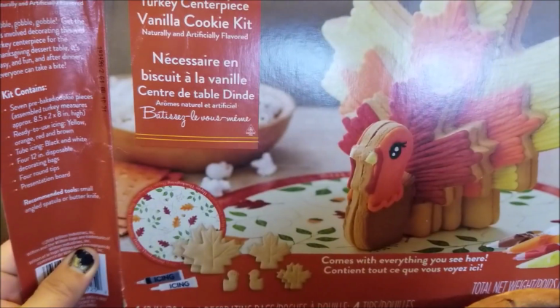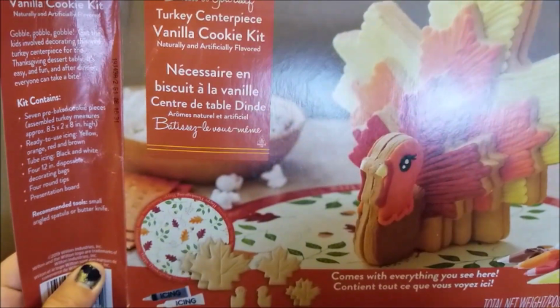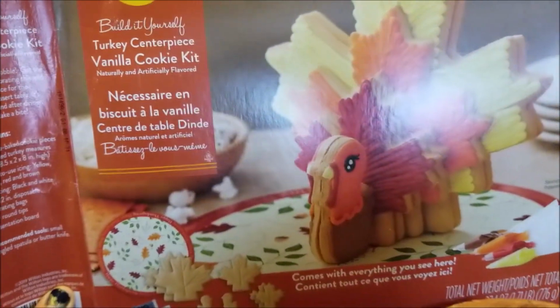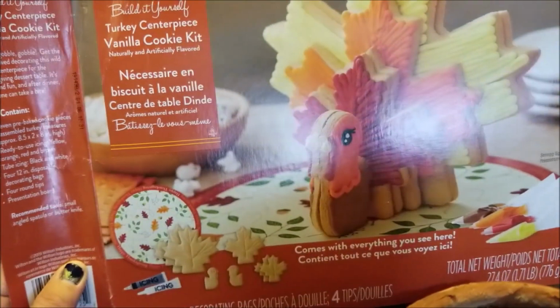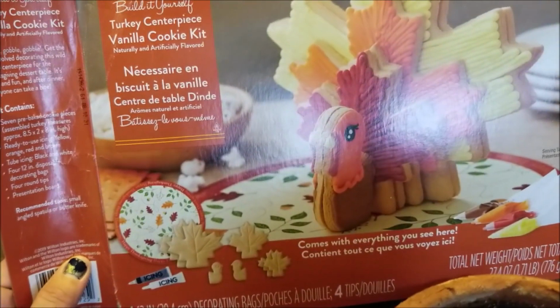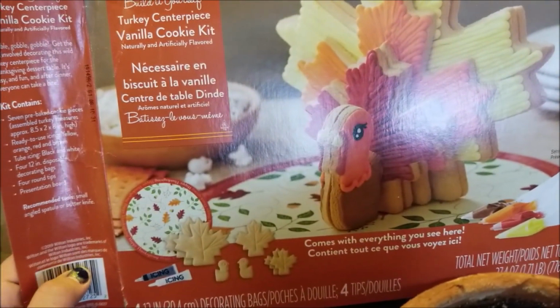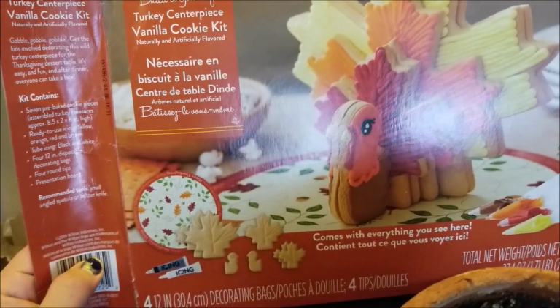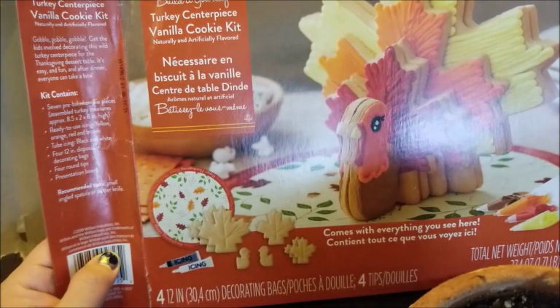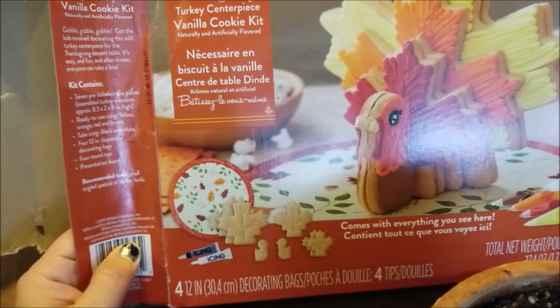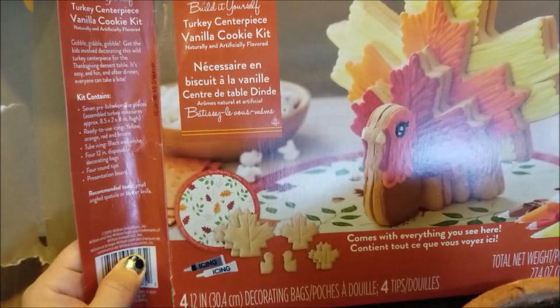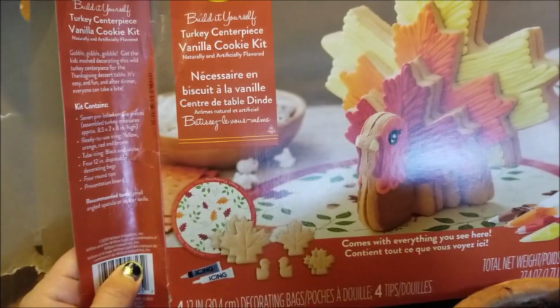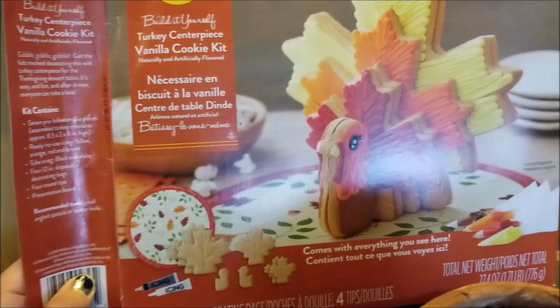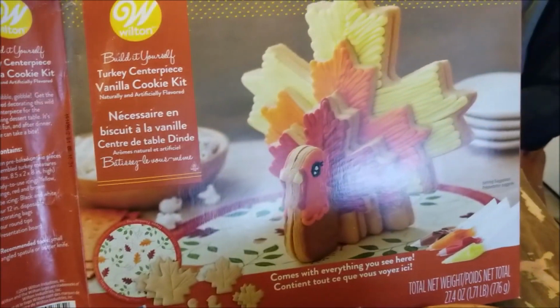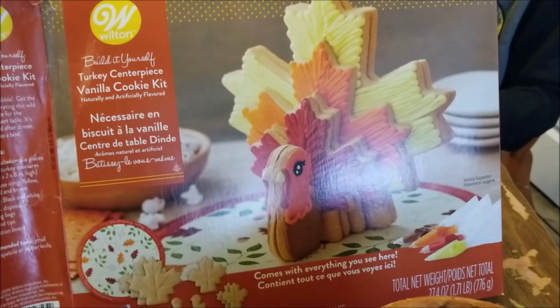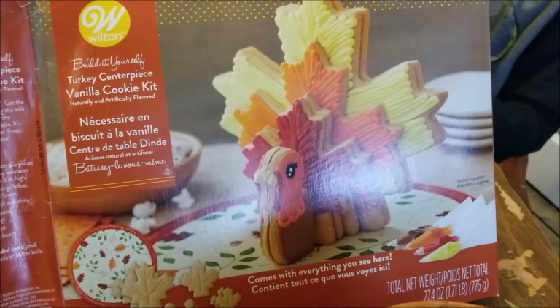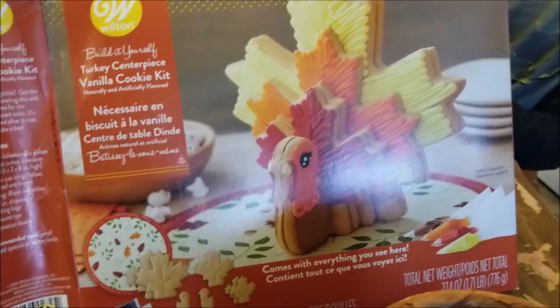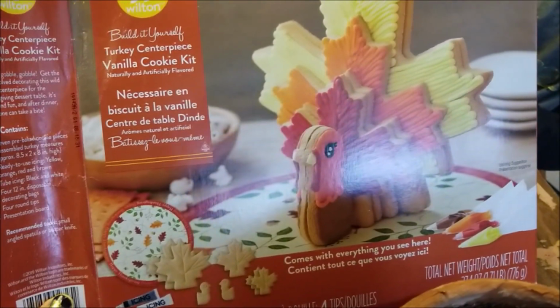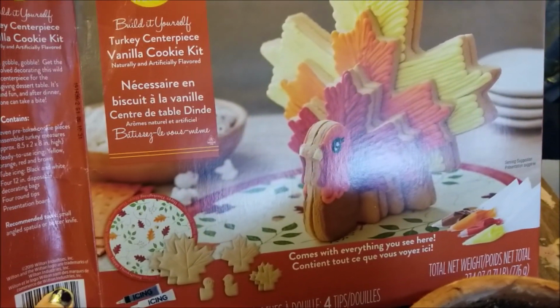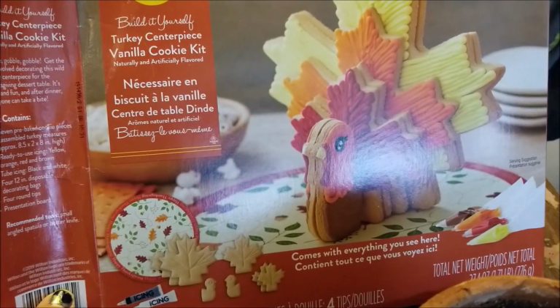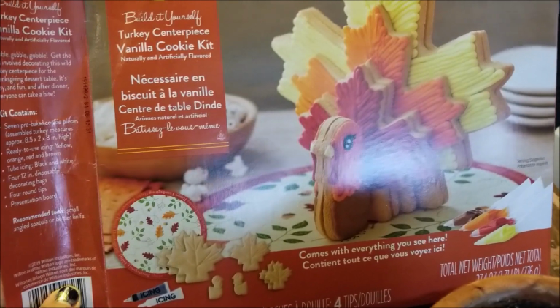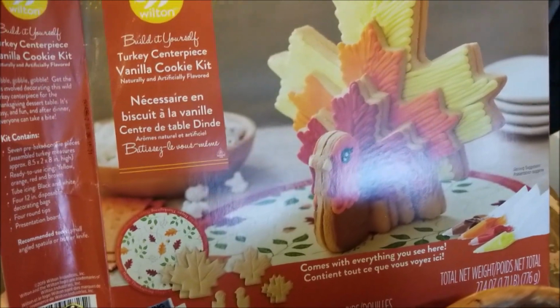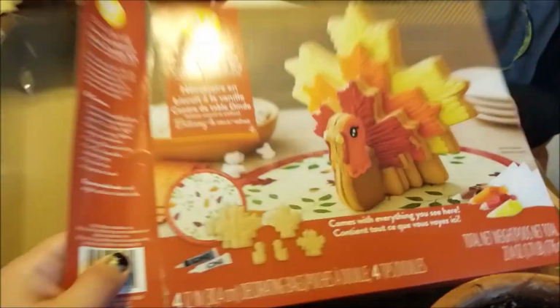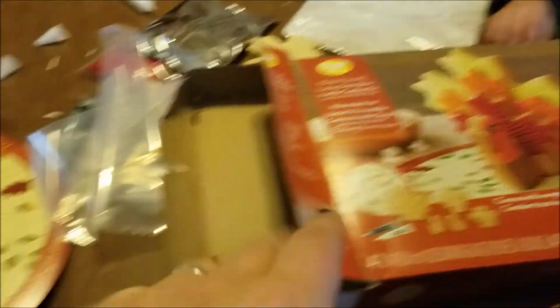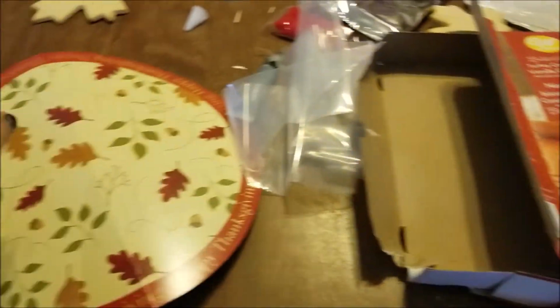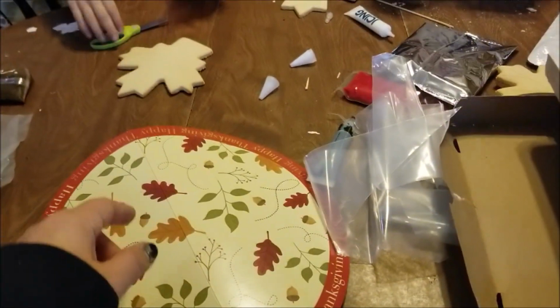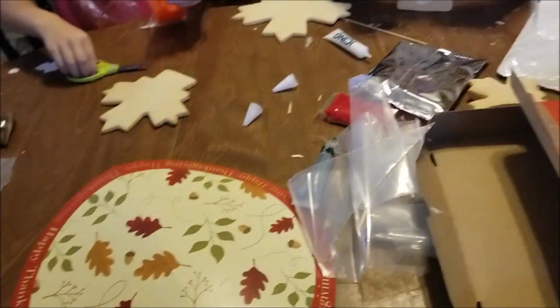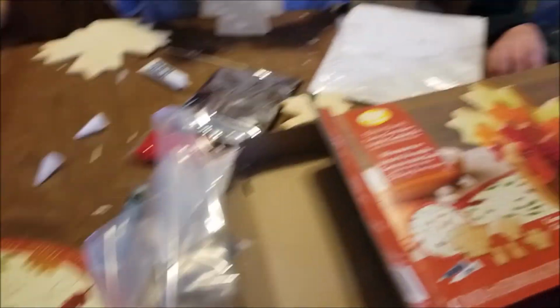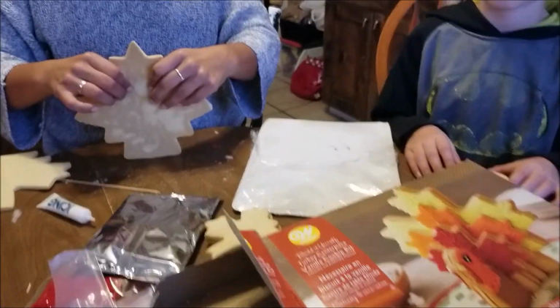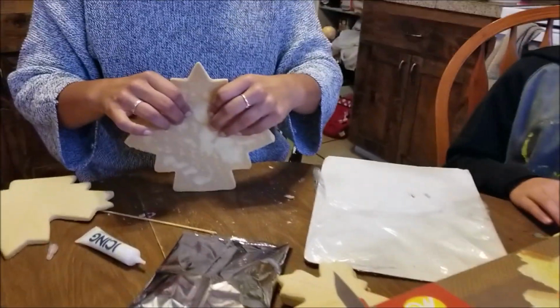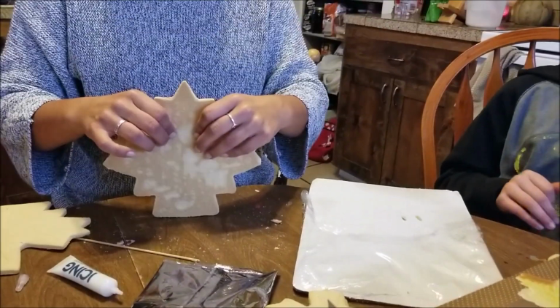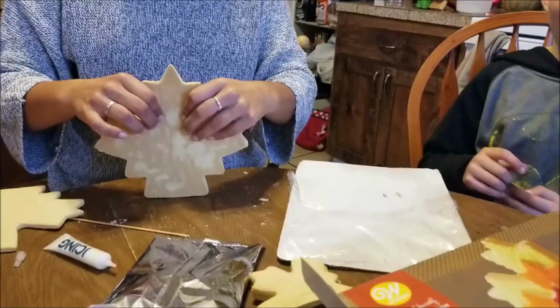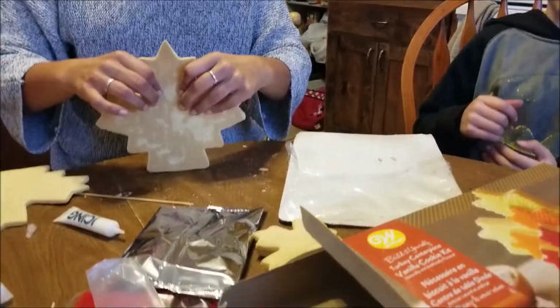The kids and my sister are making this turkey centerpiece vanilla cookie kit, one of the bazillions of them that we found in the craft store dumpsters. They were all sealed, like all the pieces and stuff, but unfortunately part of the turkey was cracked.